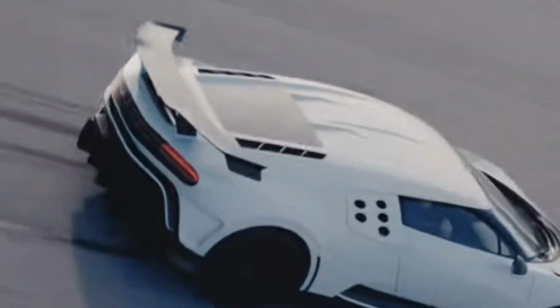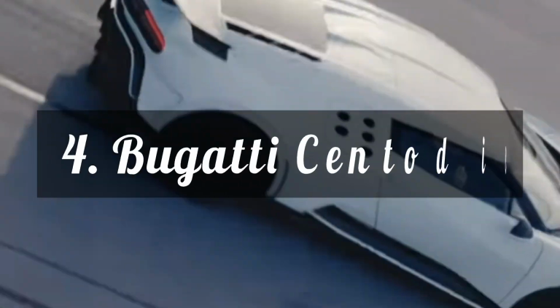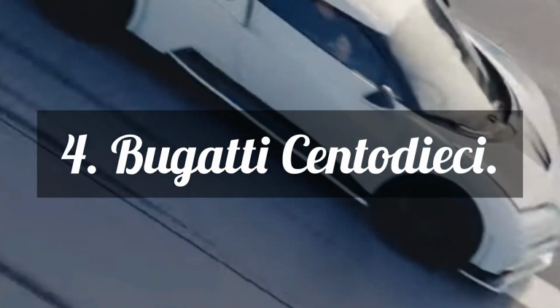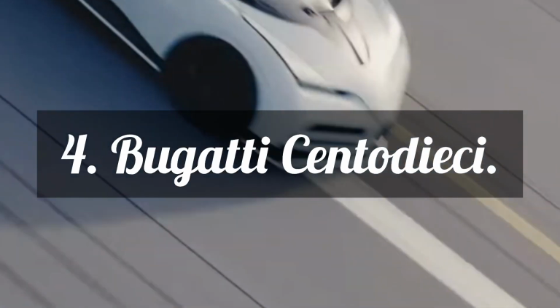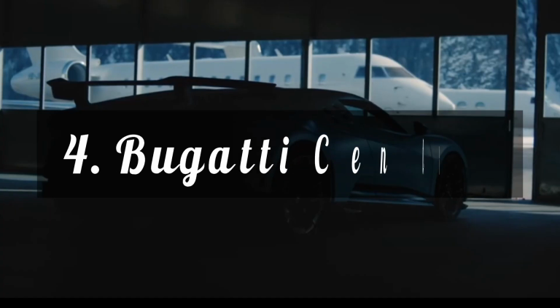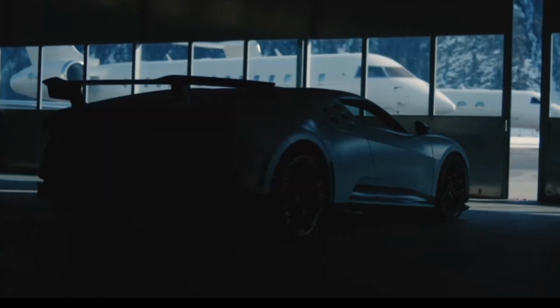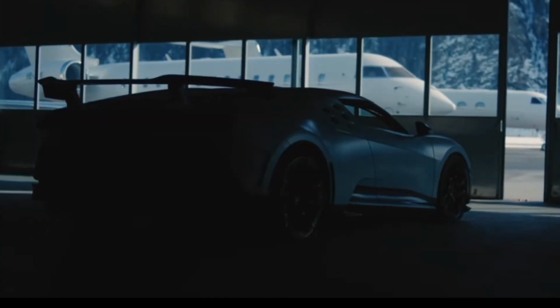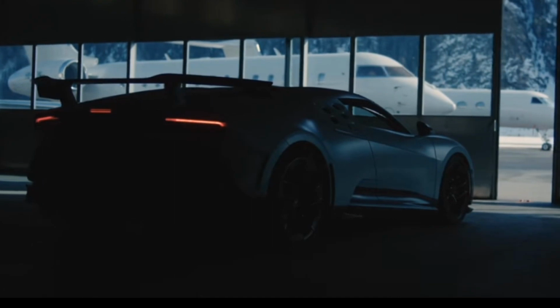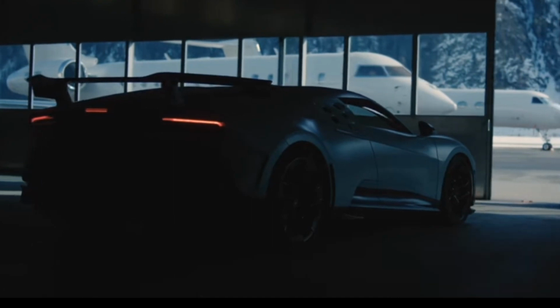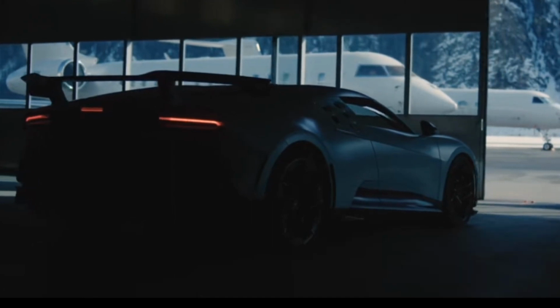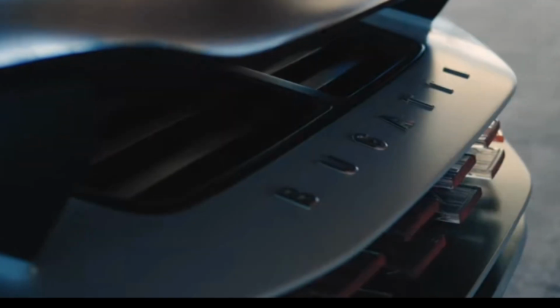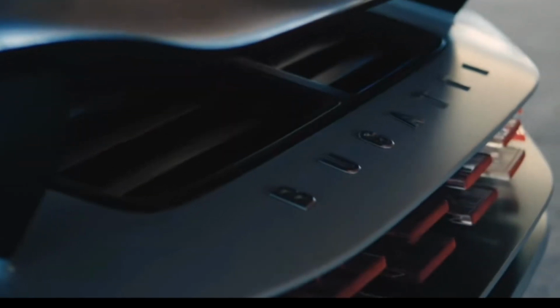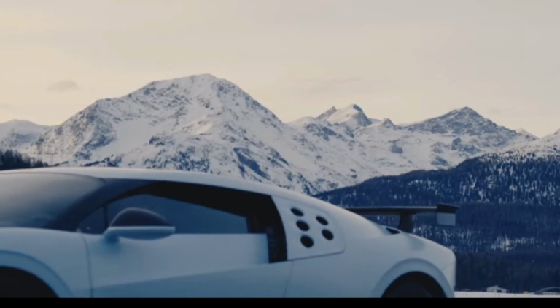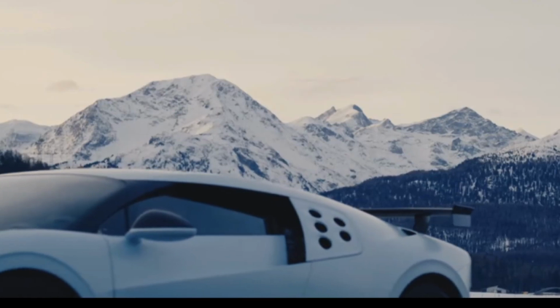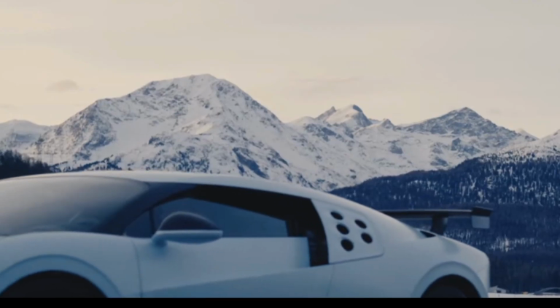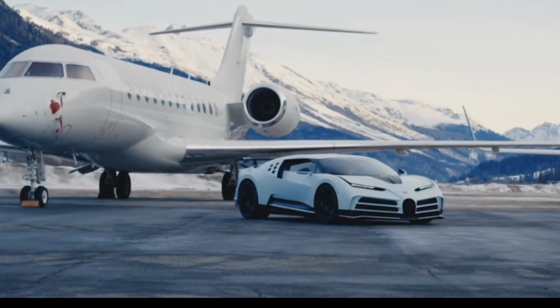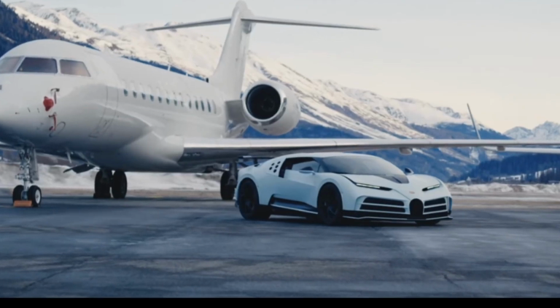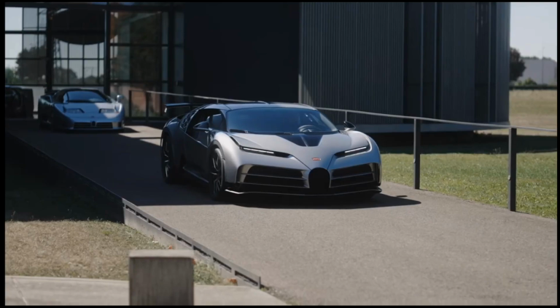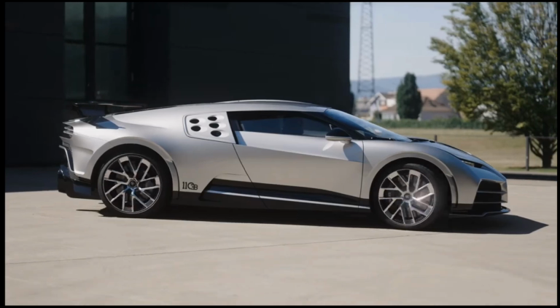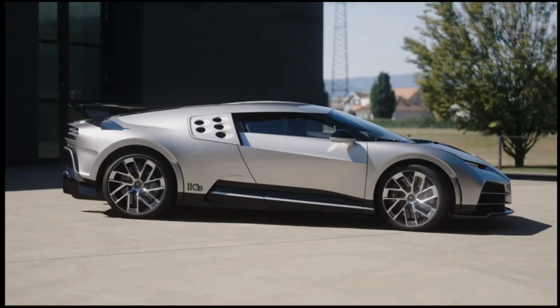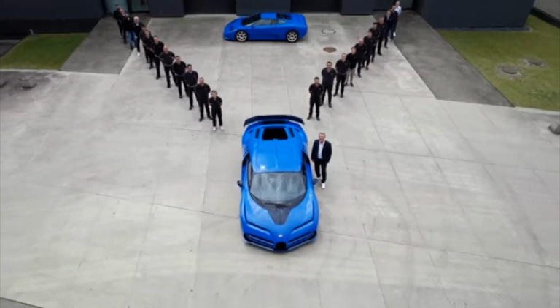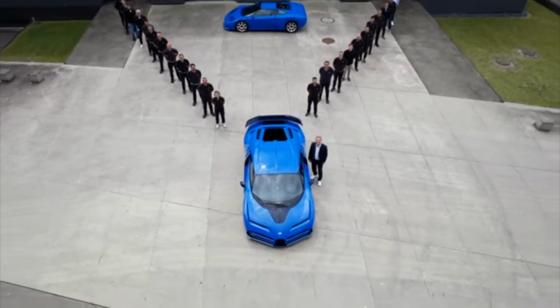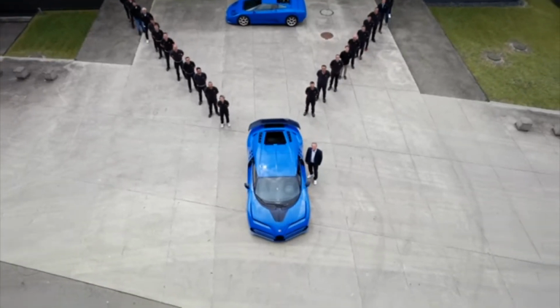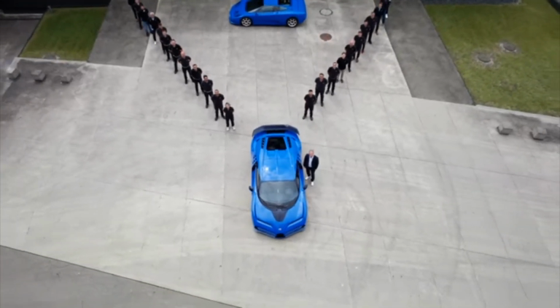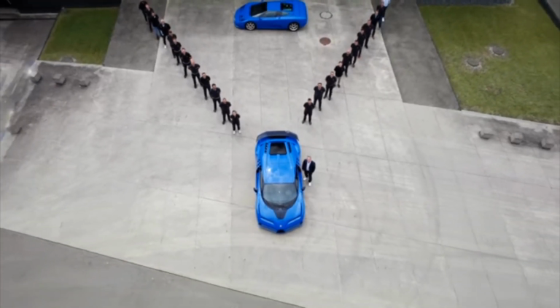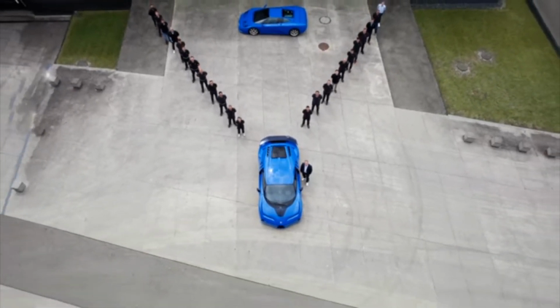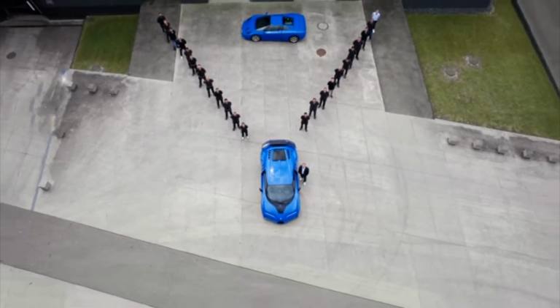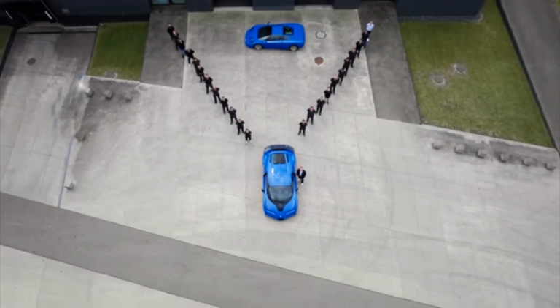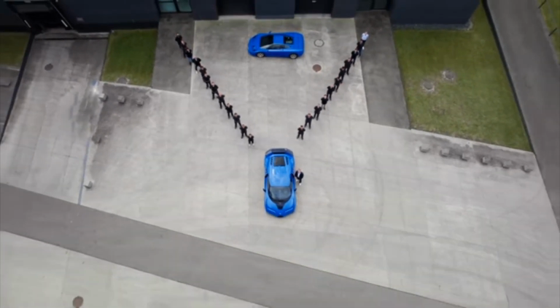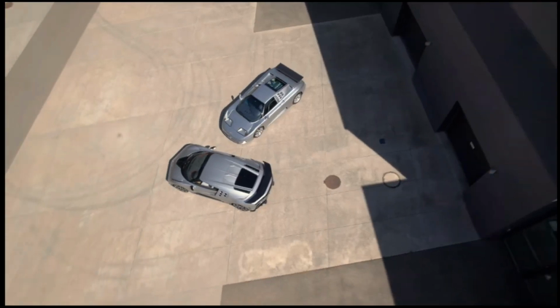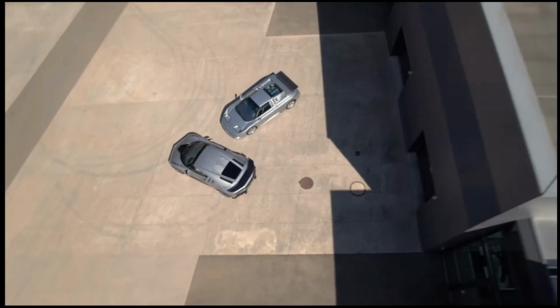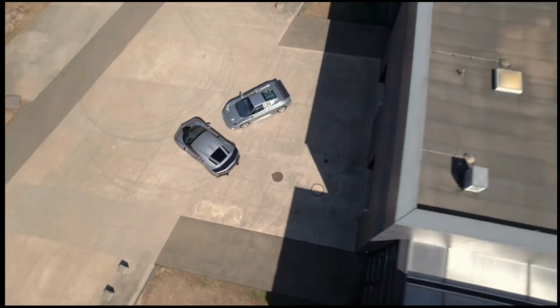The 4th position is for the Bugatti Centodieci. This sports car is a tribute to the iconic Bugatti EB110, which was produced in the 1990s. Only 10 of these cars are made, and each has a price tag of $14 million.